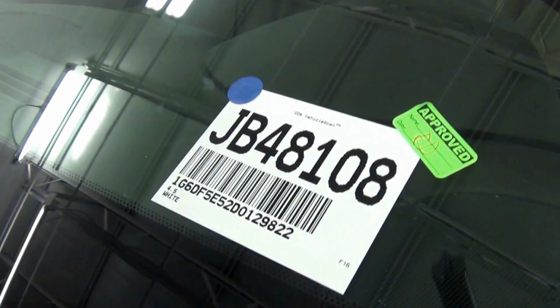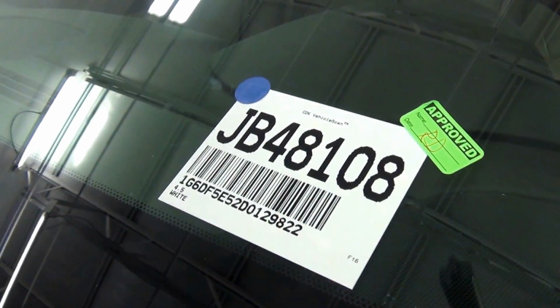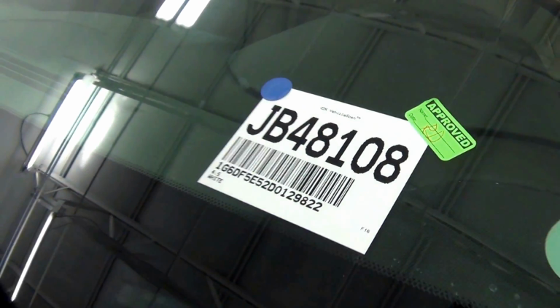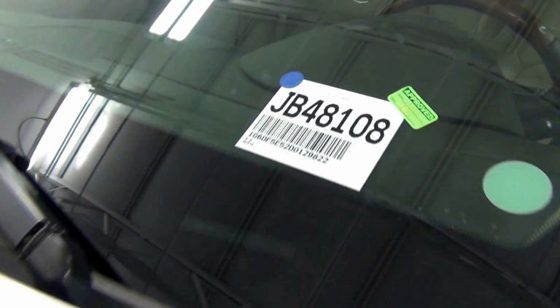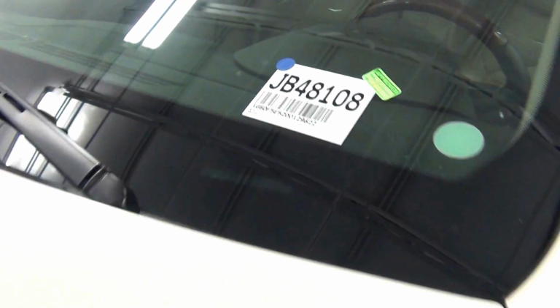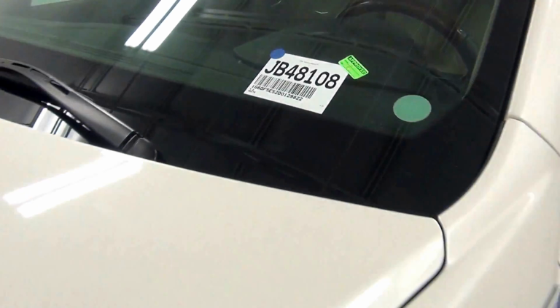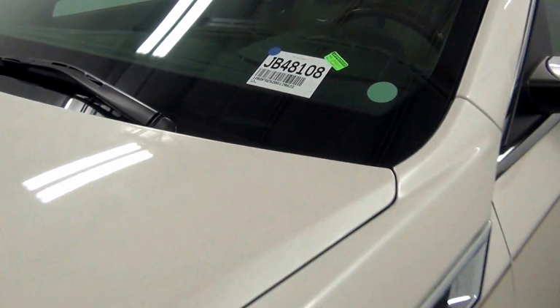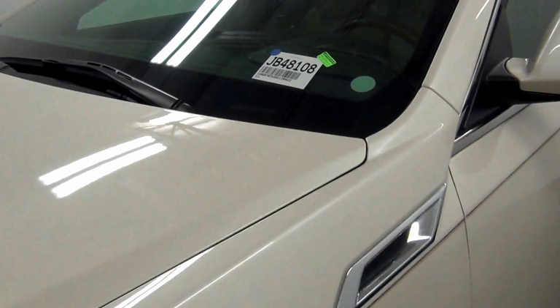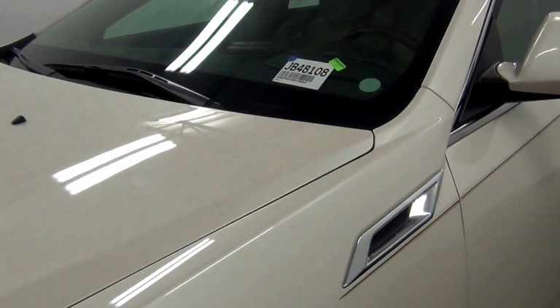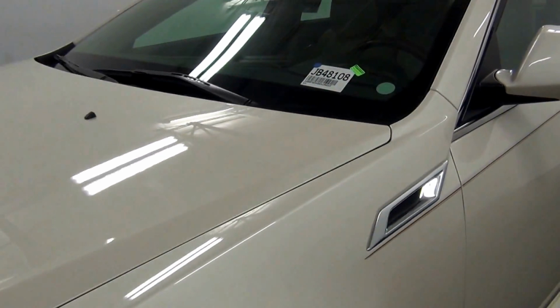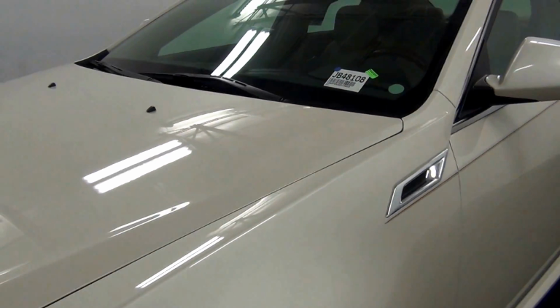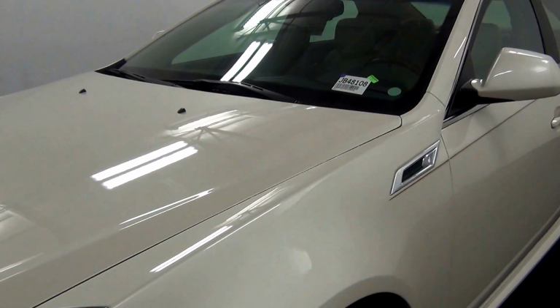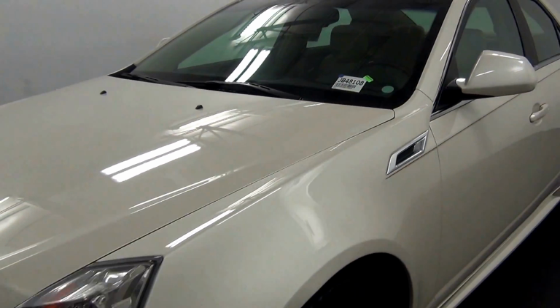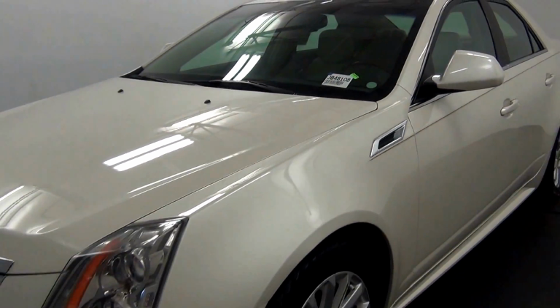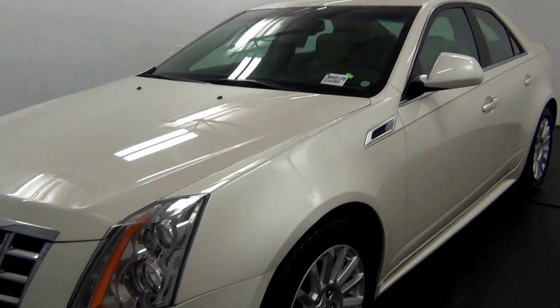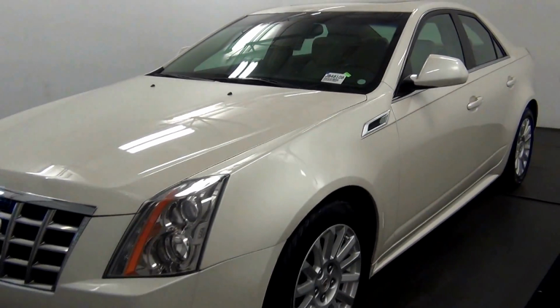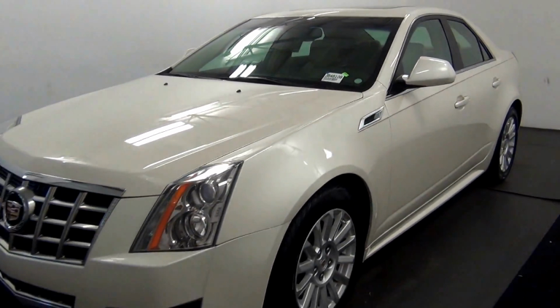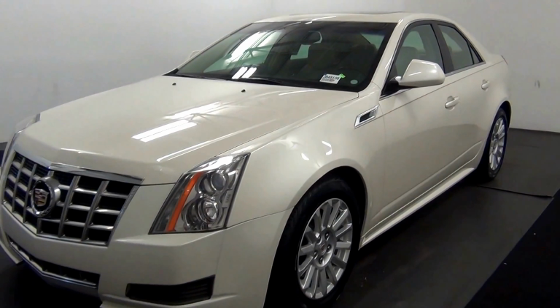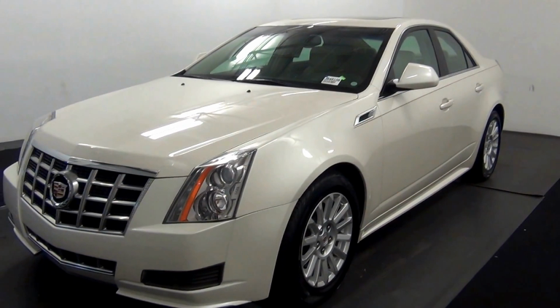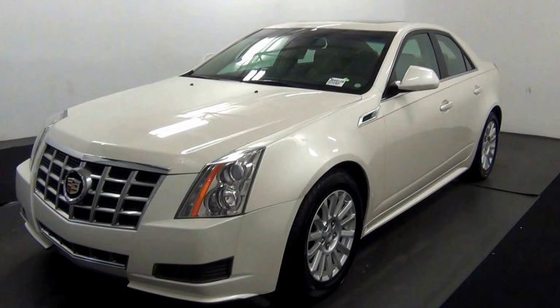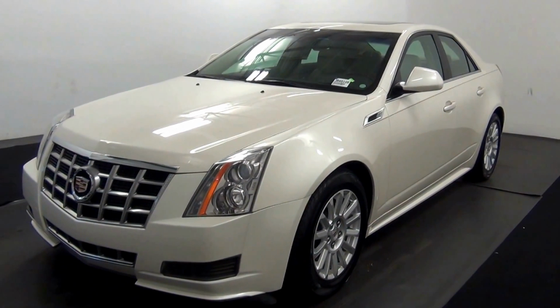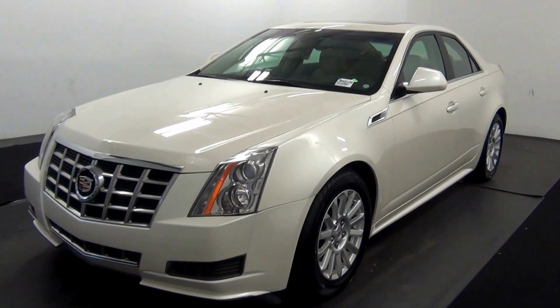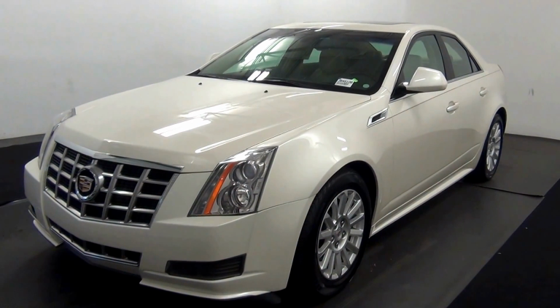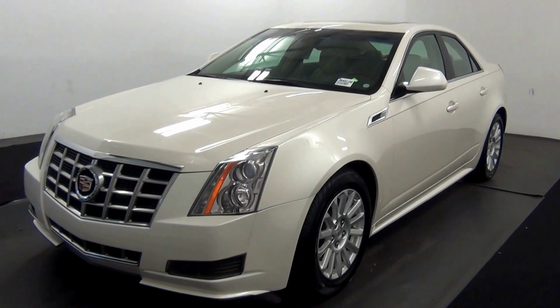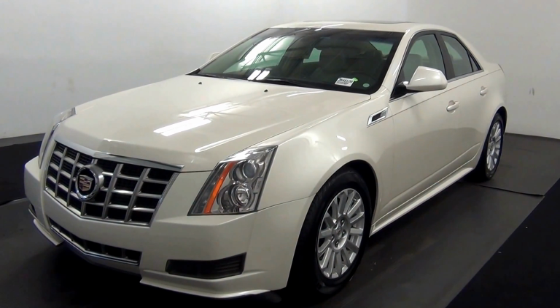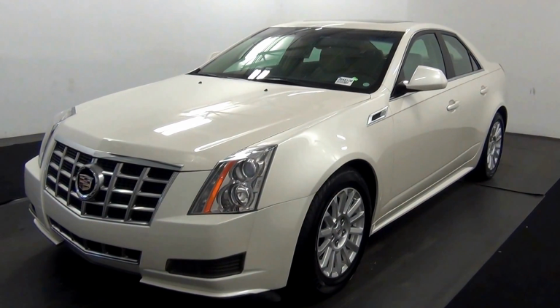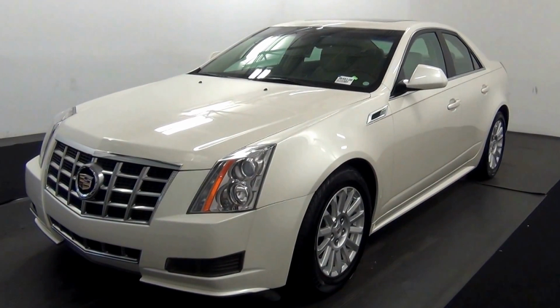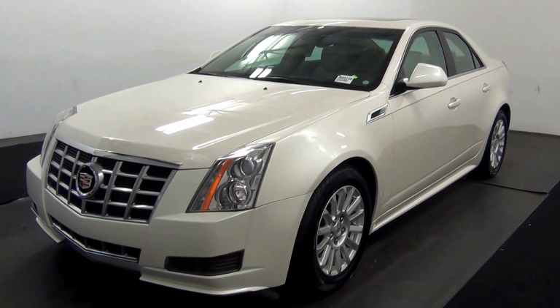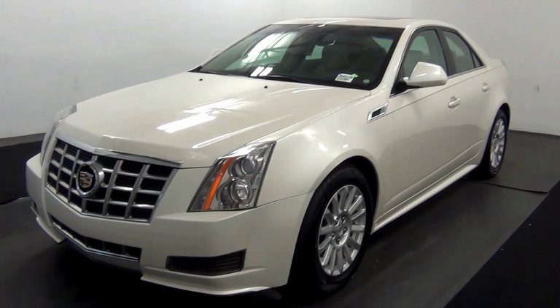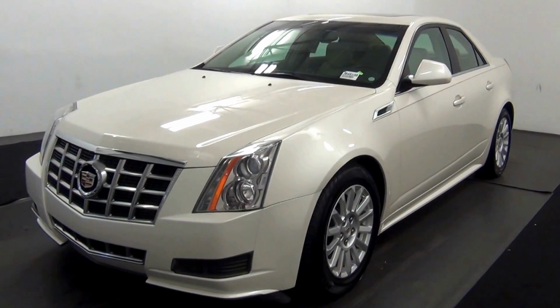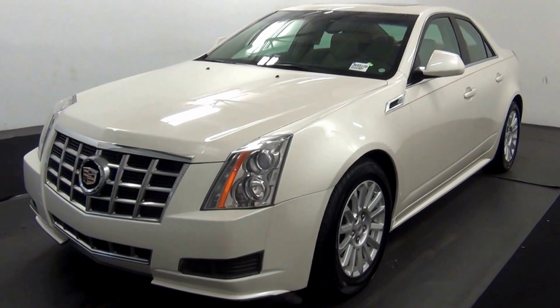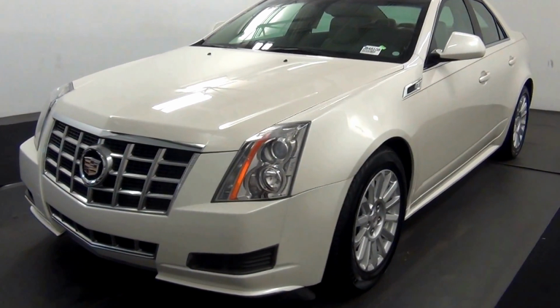Welcome. Today we're going to do a walk around a 2013 Cadillac CTS, stock number JB48108.